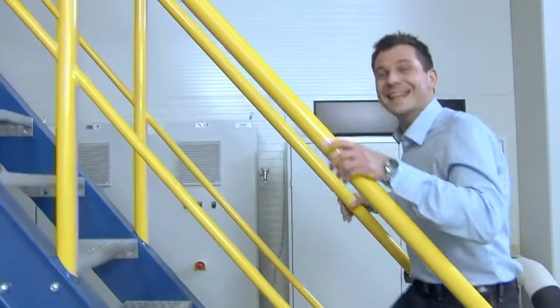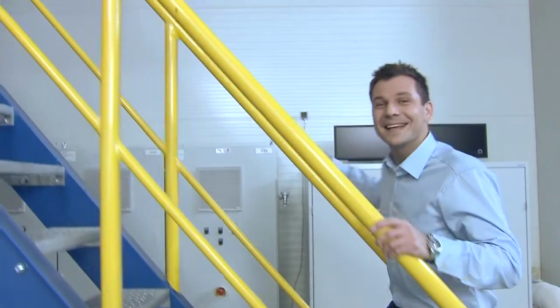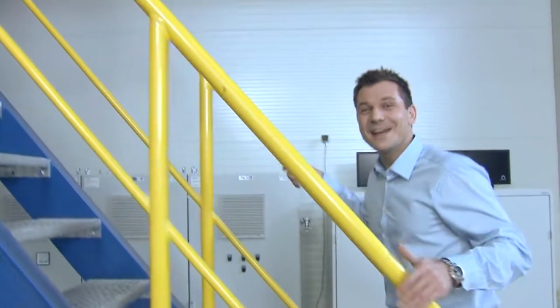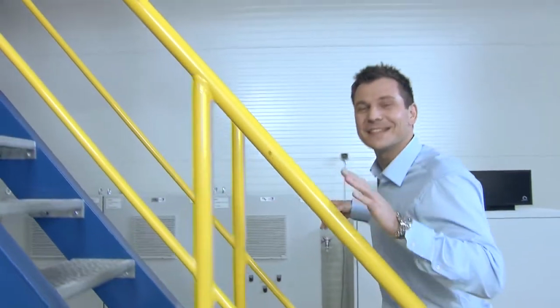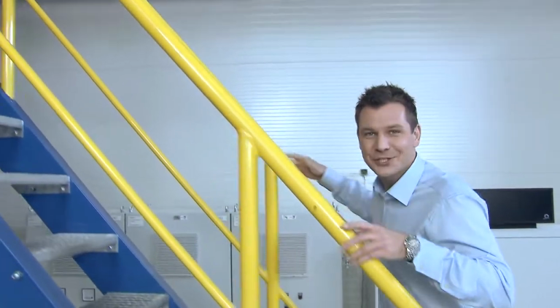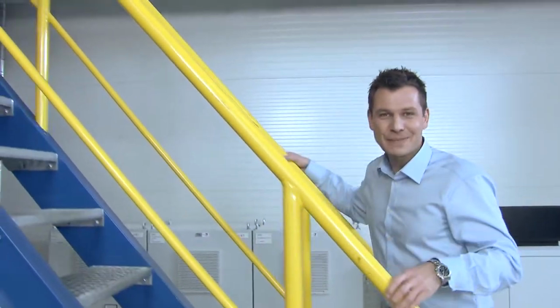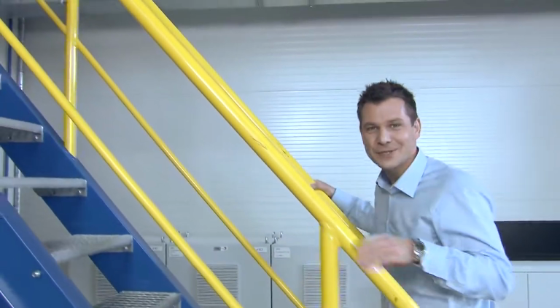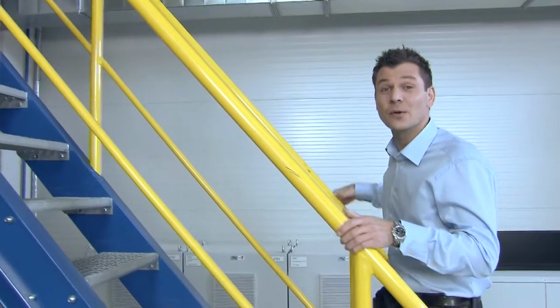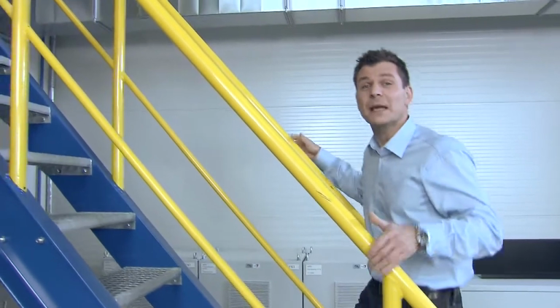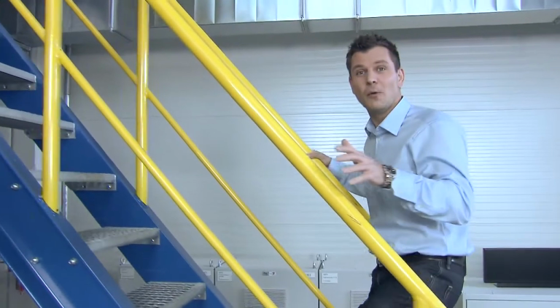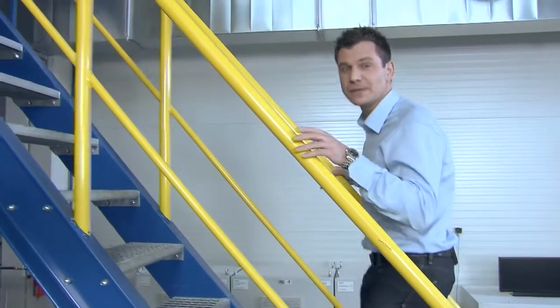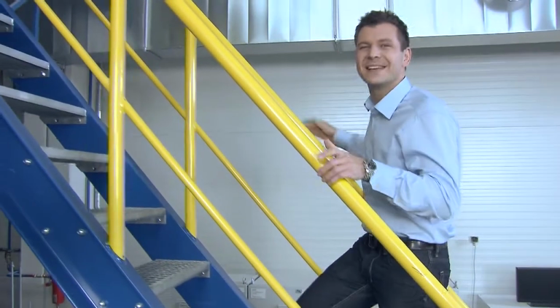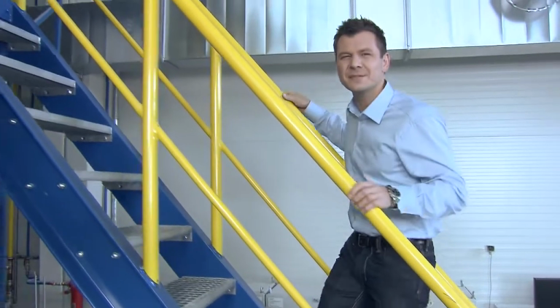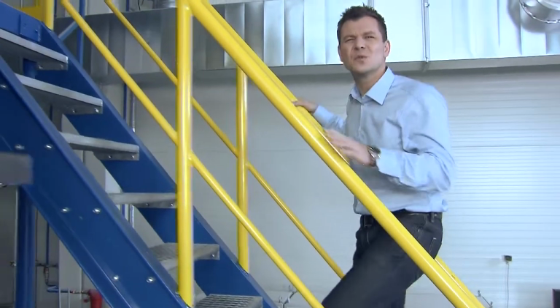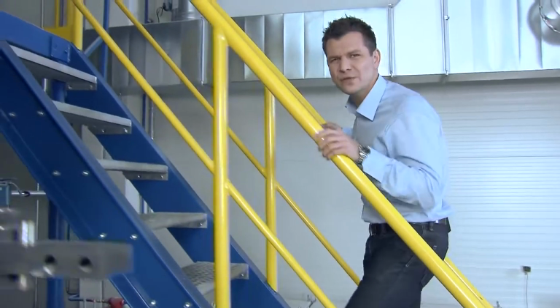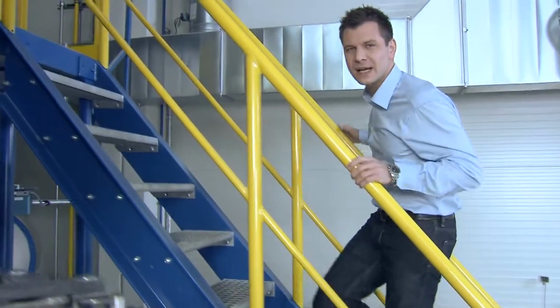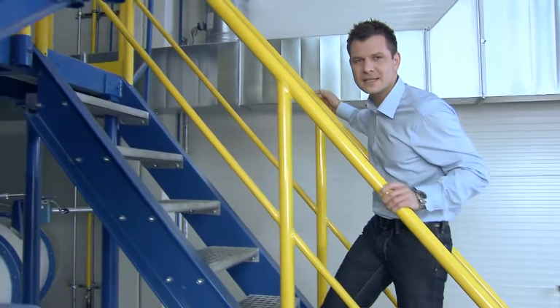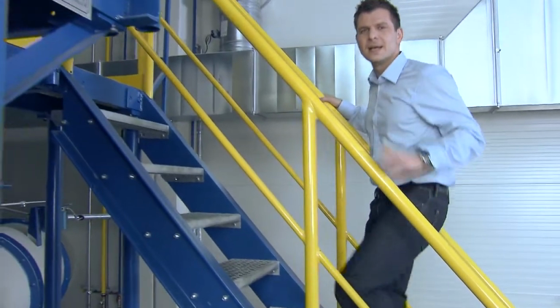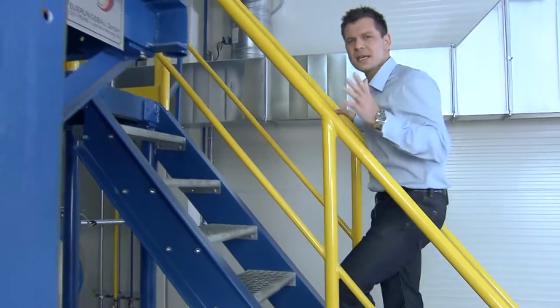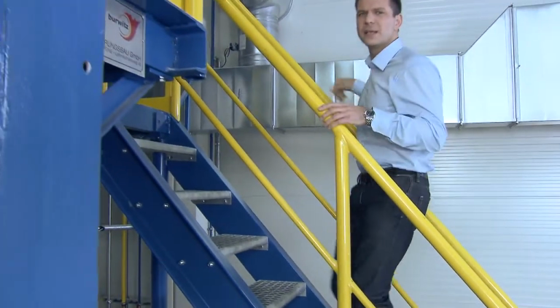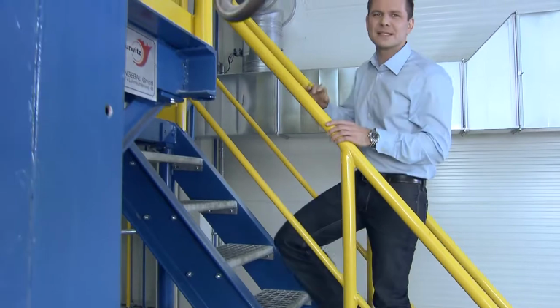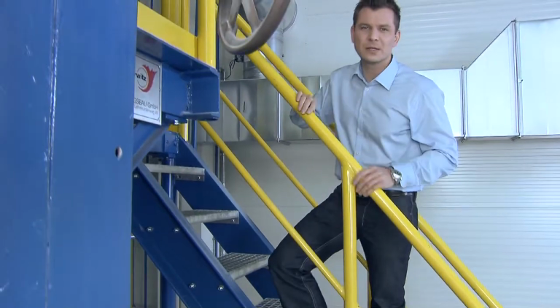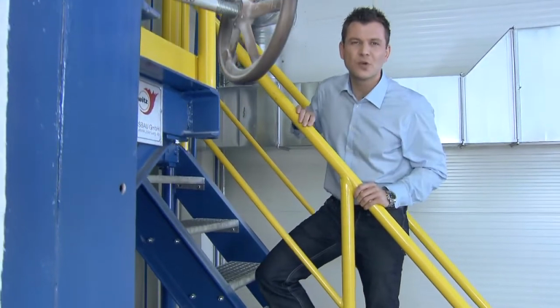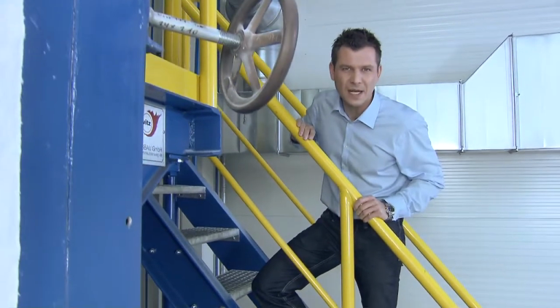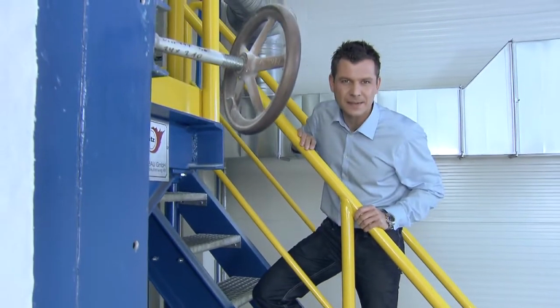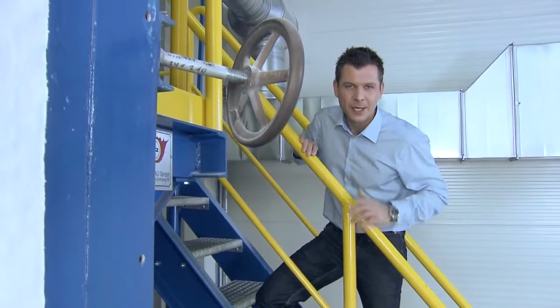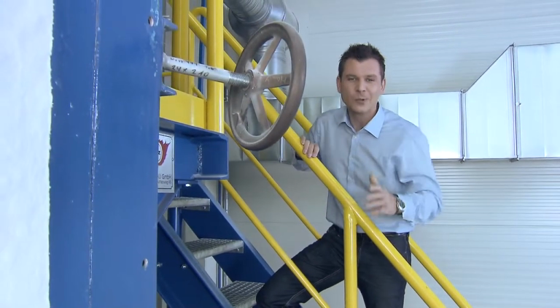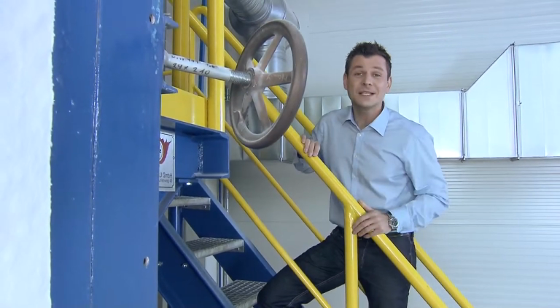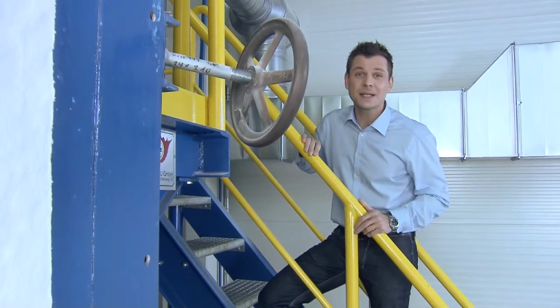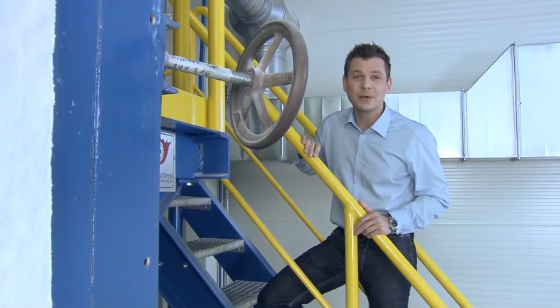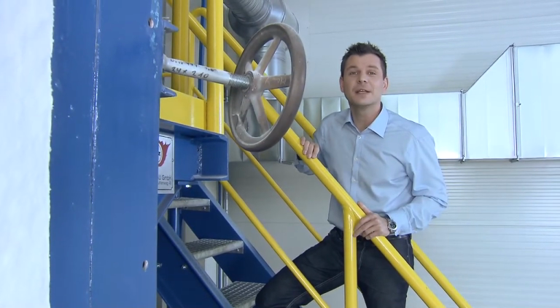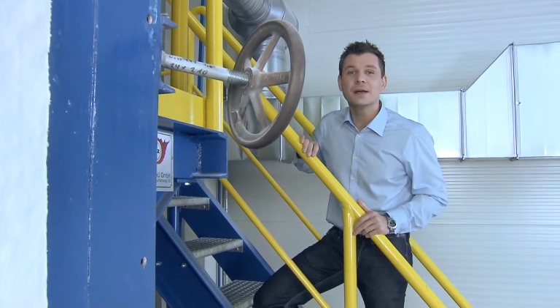Here I am clambering into the heart of the centre — the powerful furnace. The interior of the furnace can reach temperatures of up to 1200 degrees, the melting temperature of cast iron. And it's here, under these extreme conditions, that the fire dampers are tested.